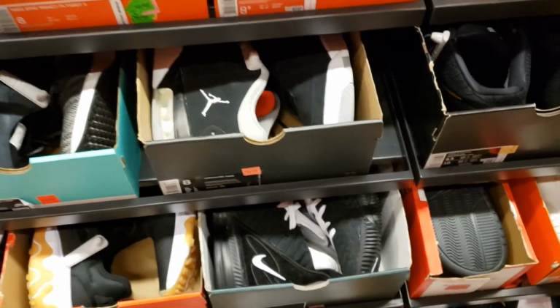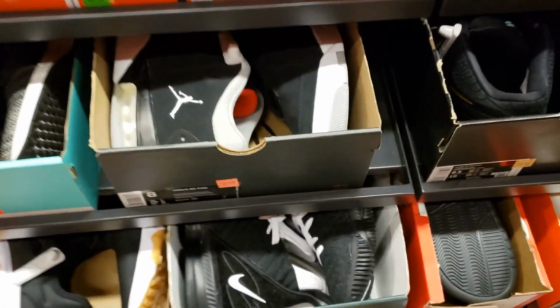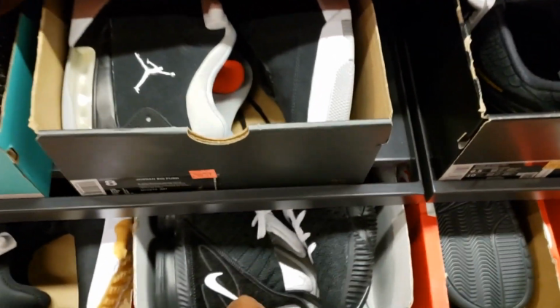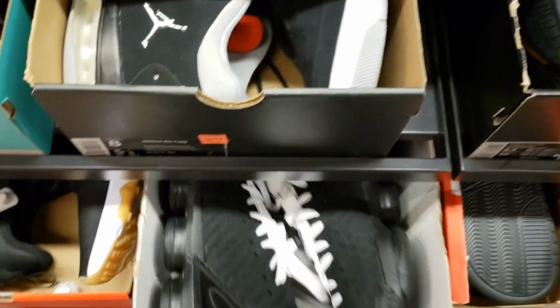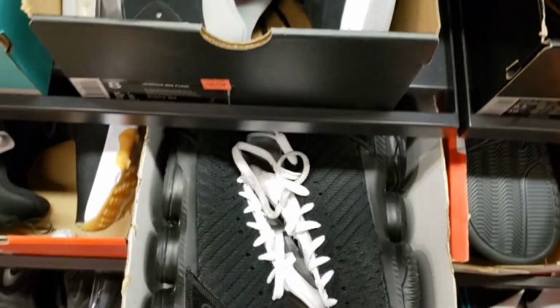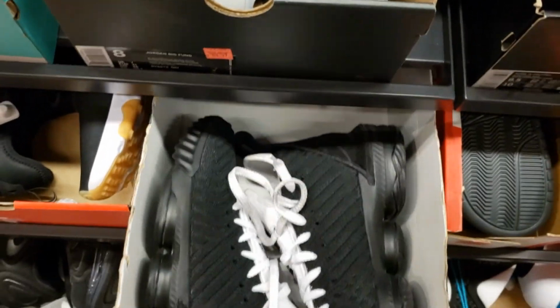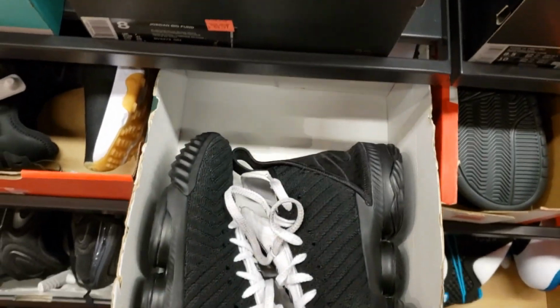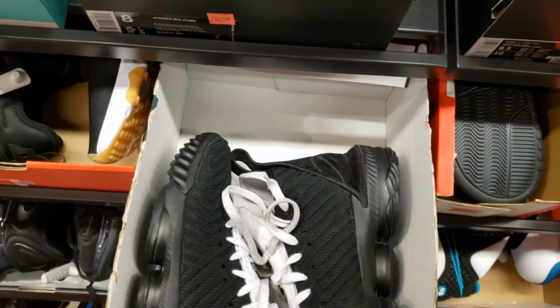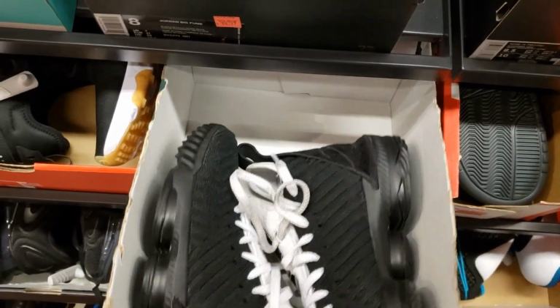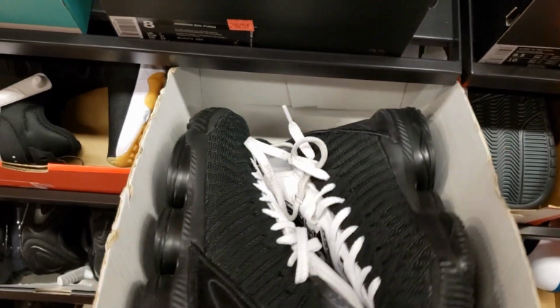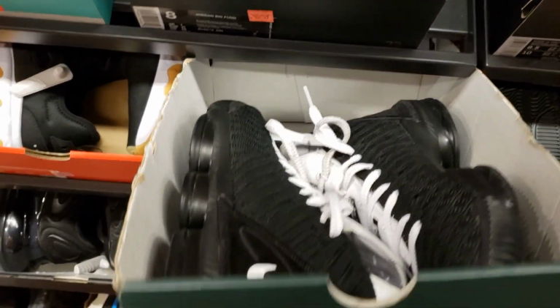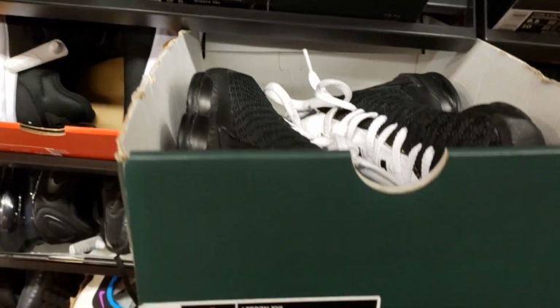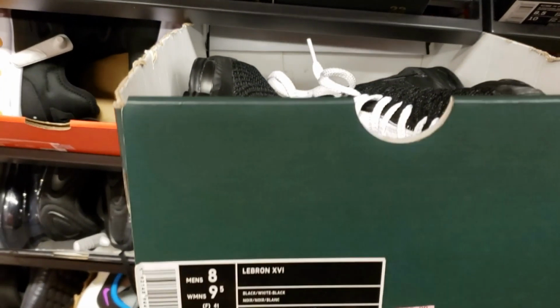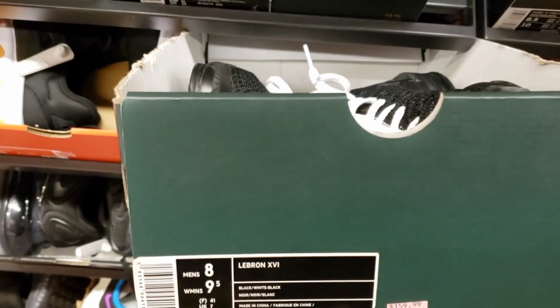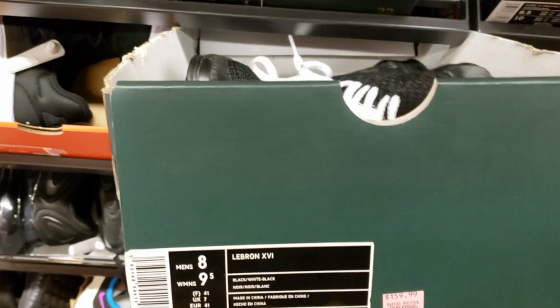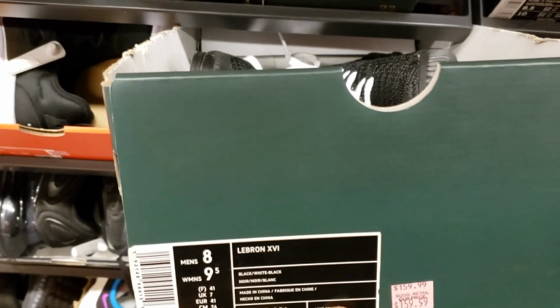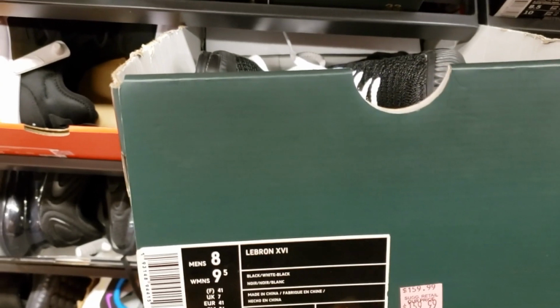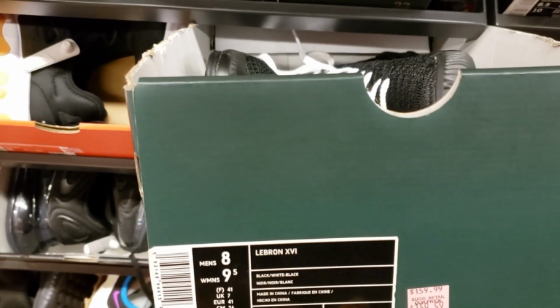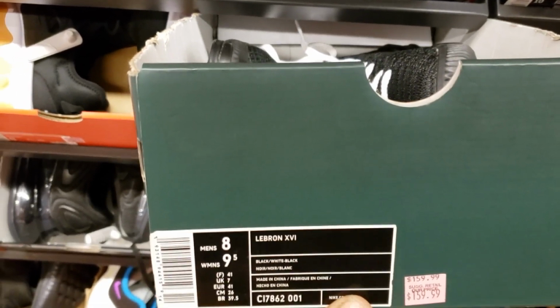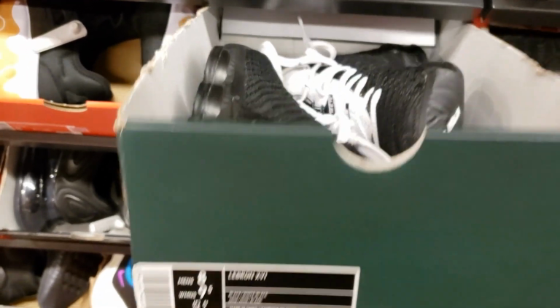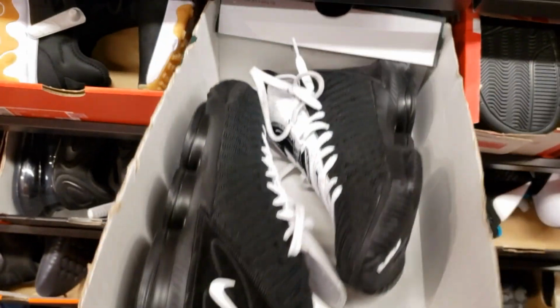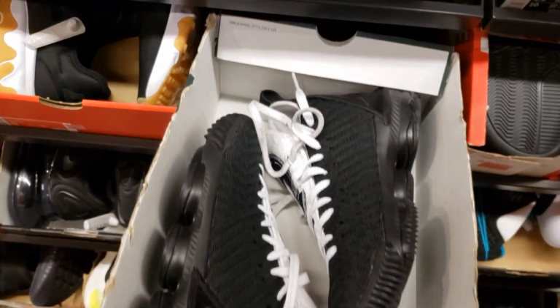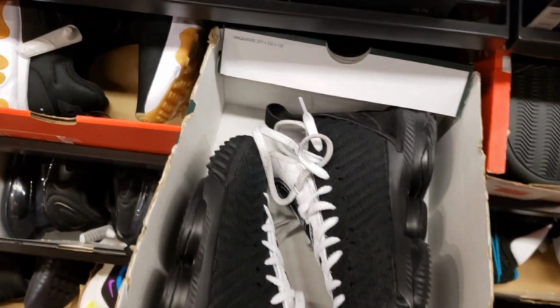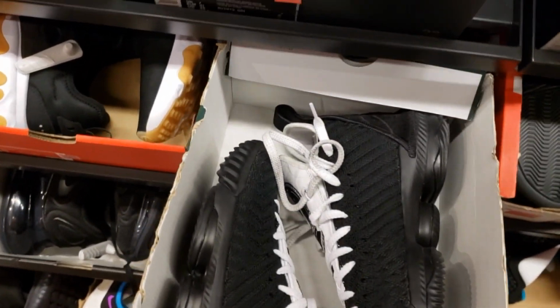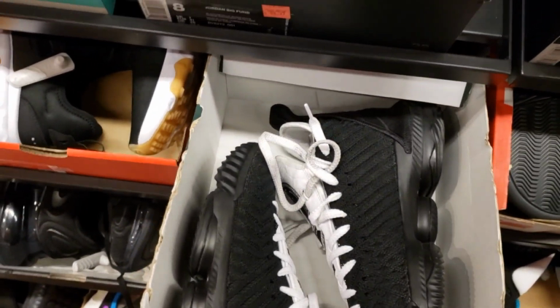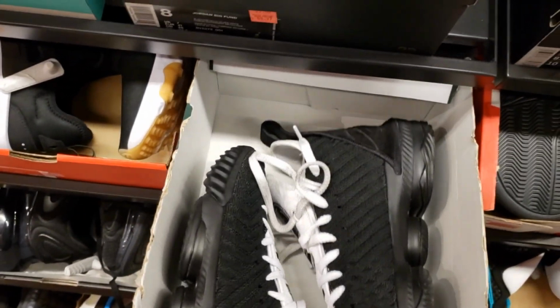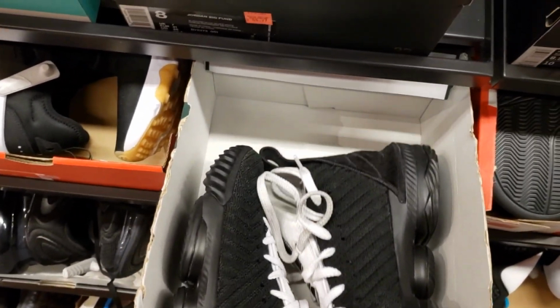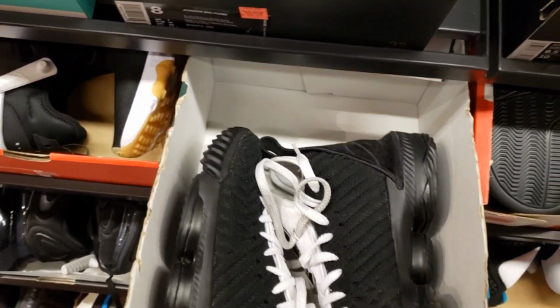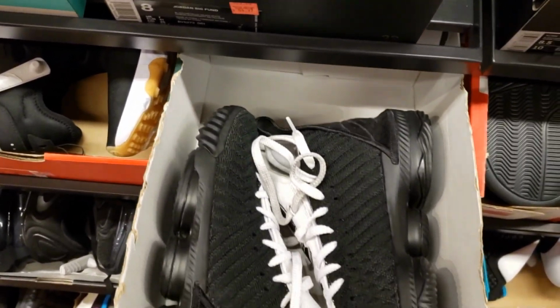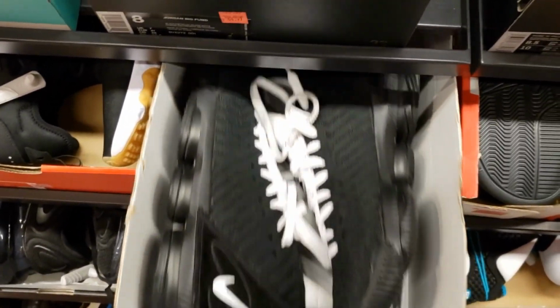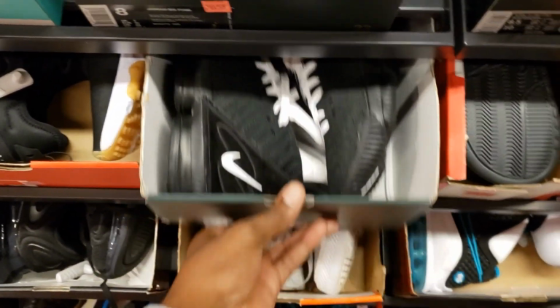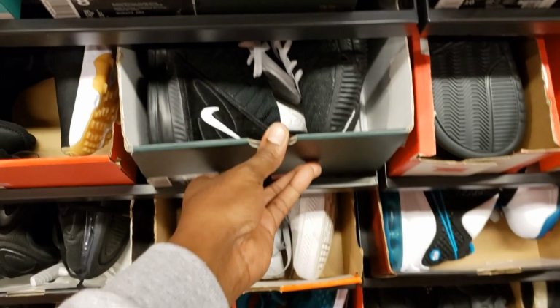Got some LeBron 8 qualities. Size 8 for $159. I think they retail for $200, so $159 with 20% off.